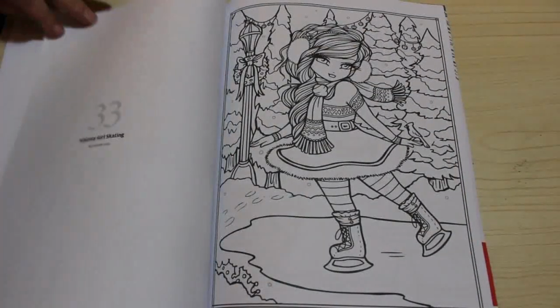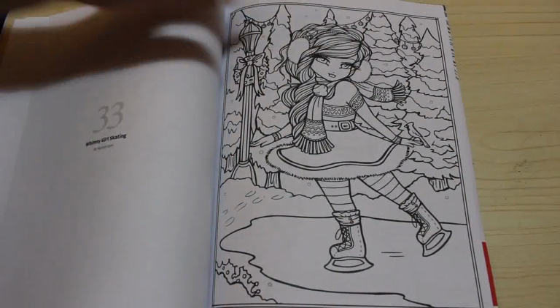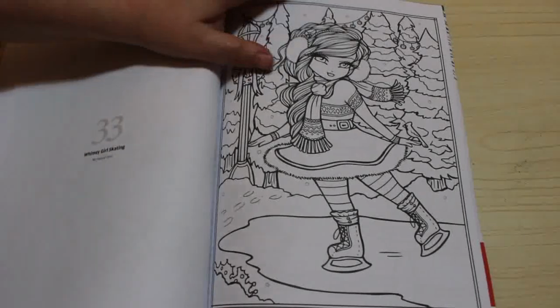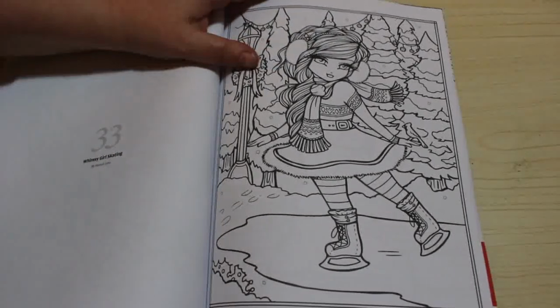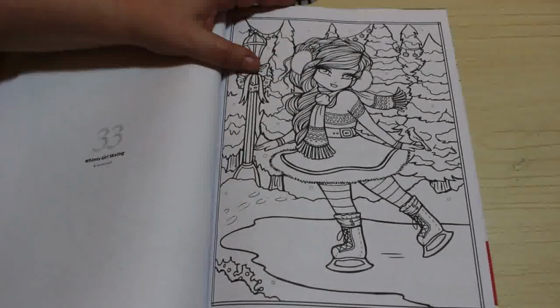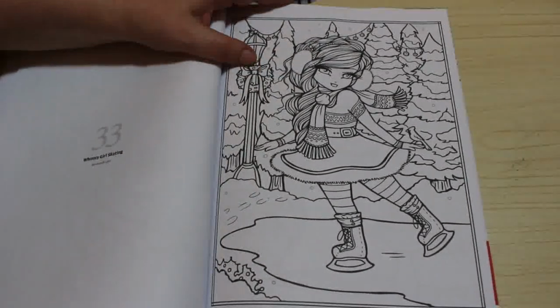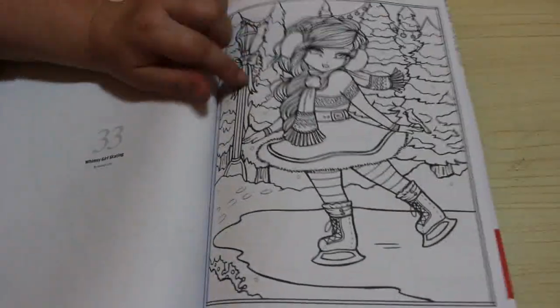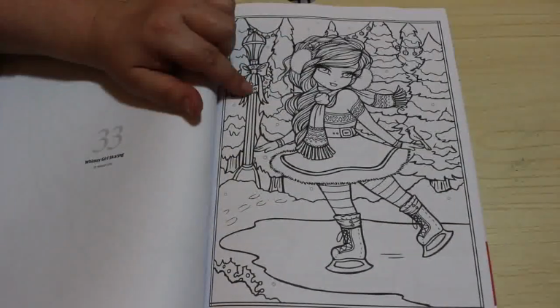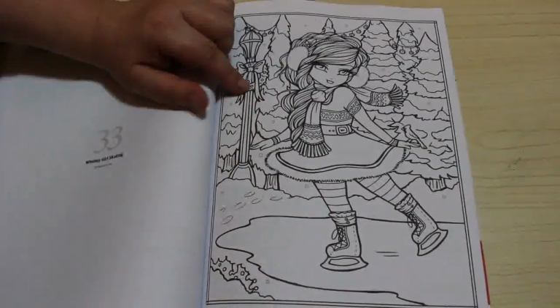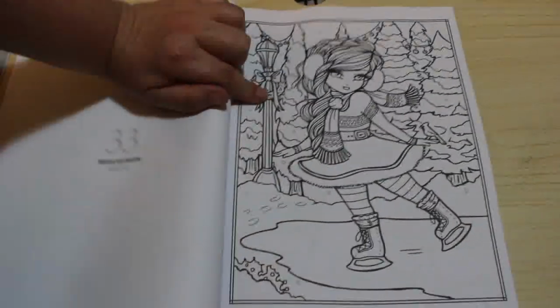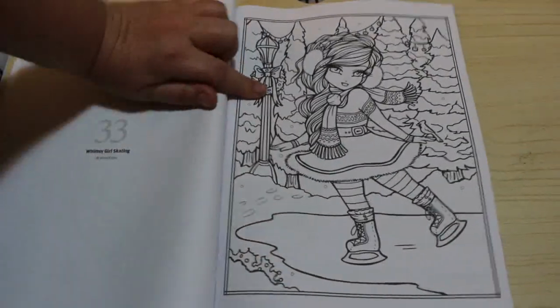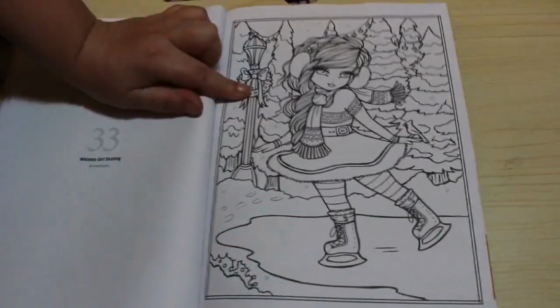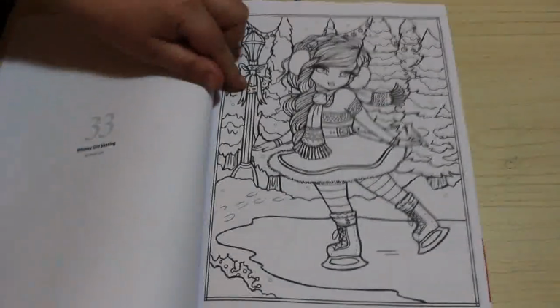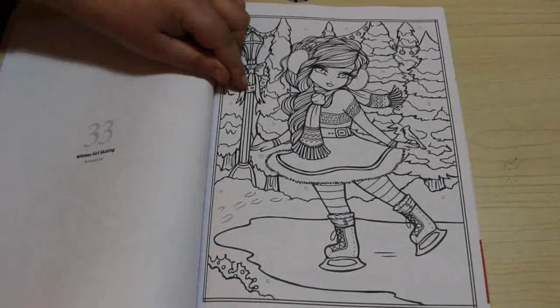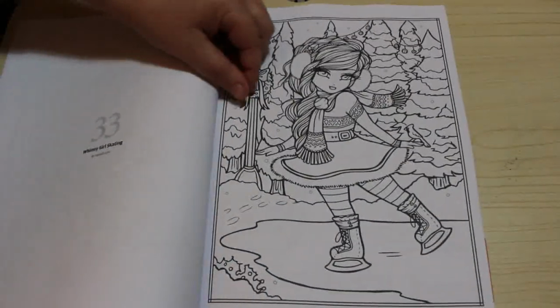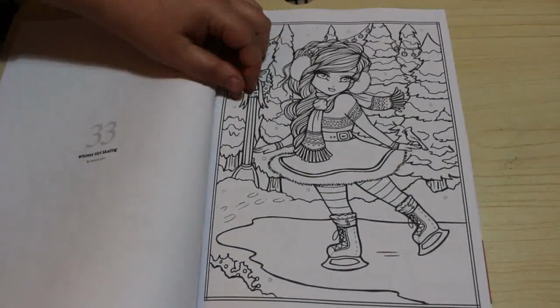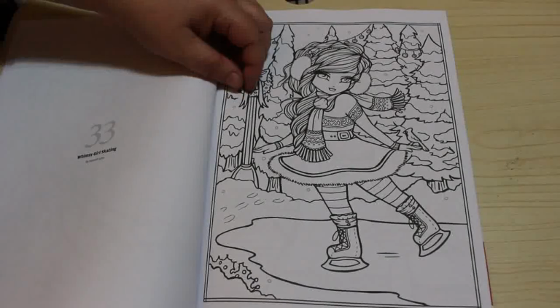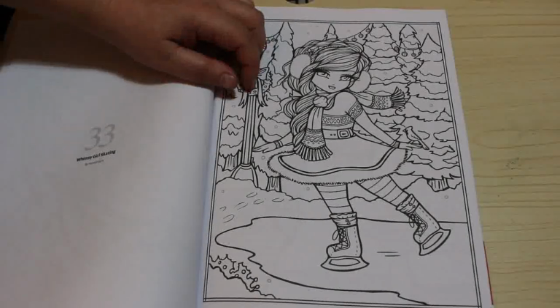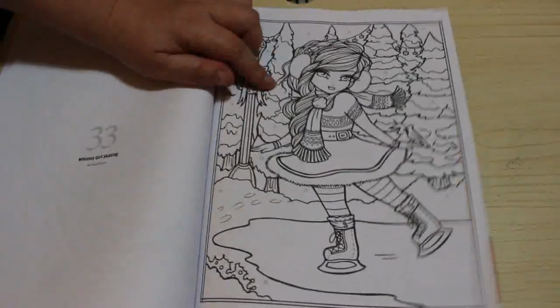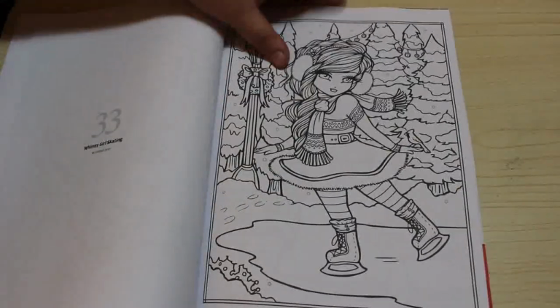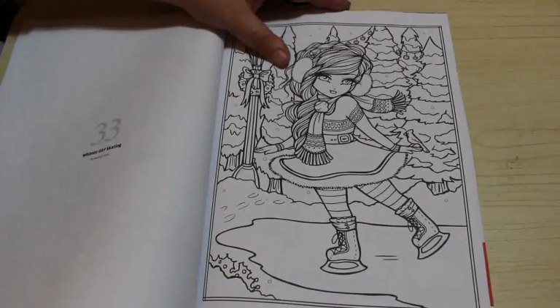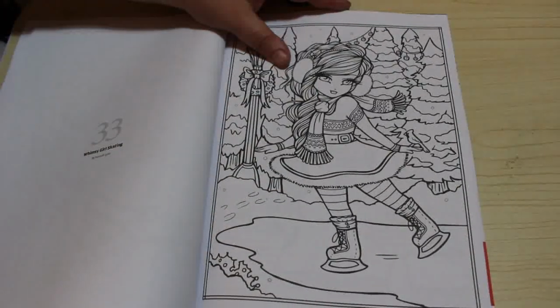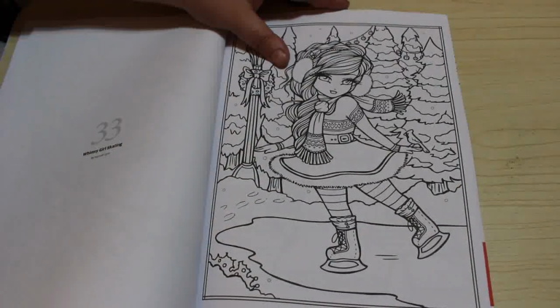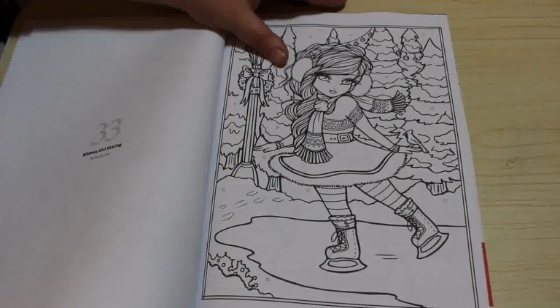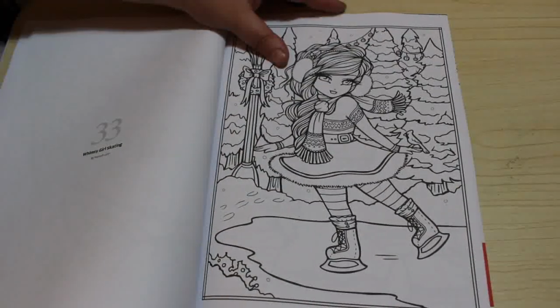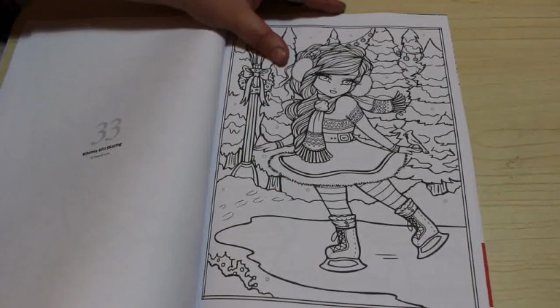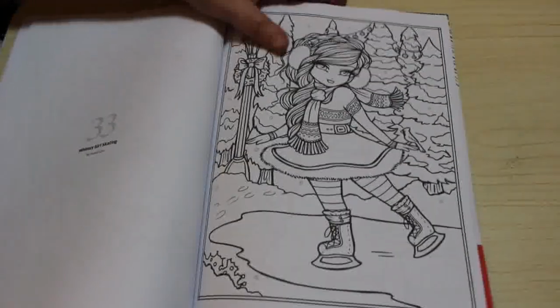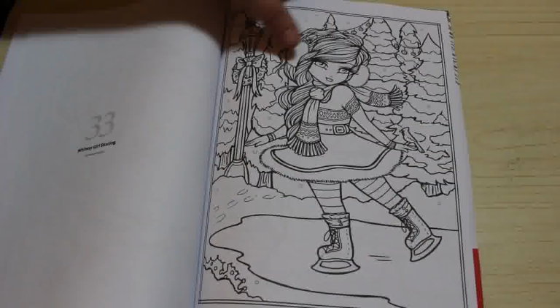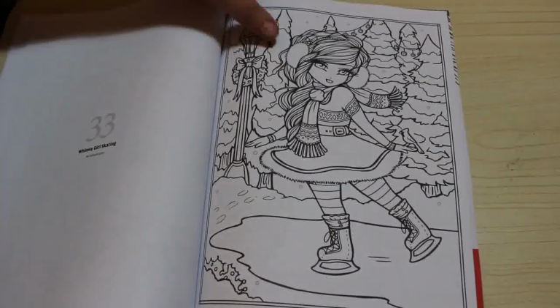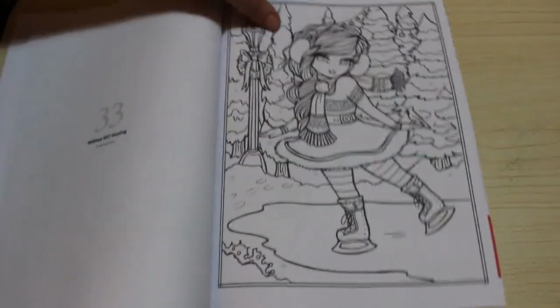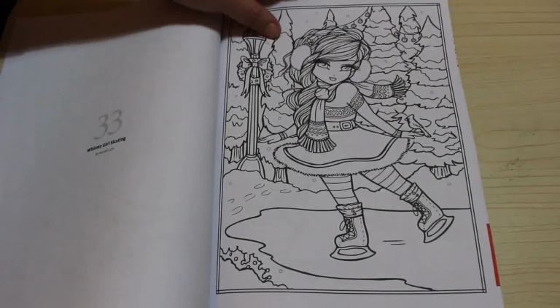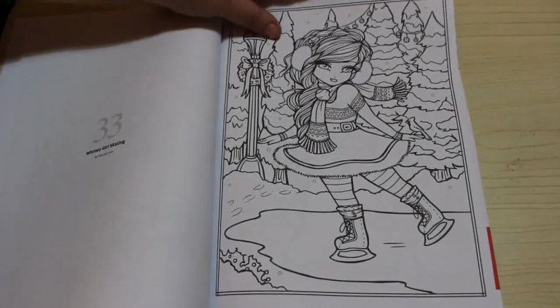Hannah Lynn. Whimsy Girl Skating — I coloured this one in the actual book. I've actually got the Whimsy Girls Christmas, and I've actually coloured this one in. It's a really nice picture to colour, so it'd be nice to do it again, even though I could do it again in the book.